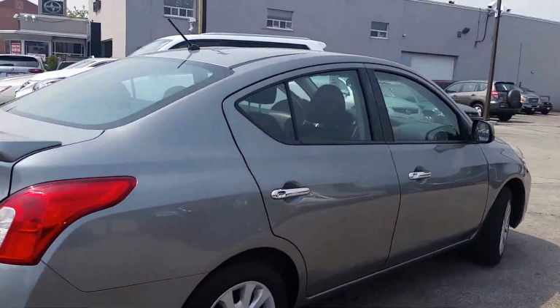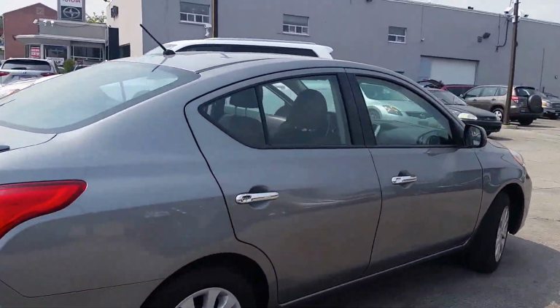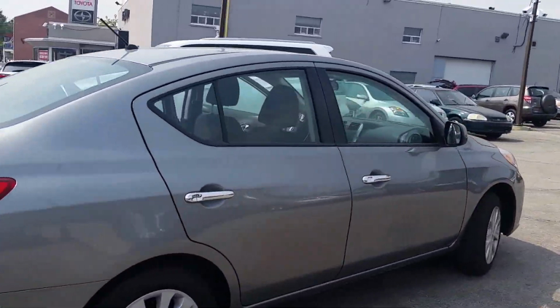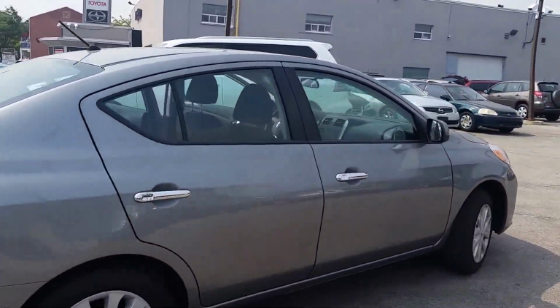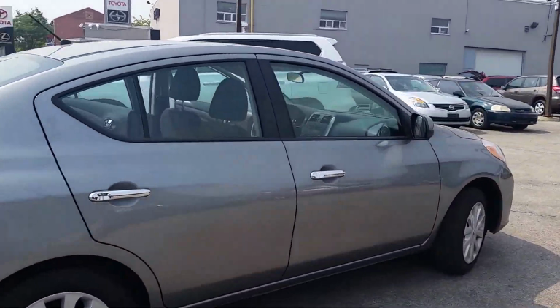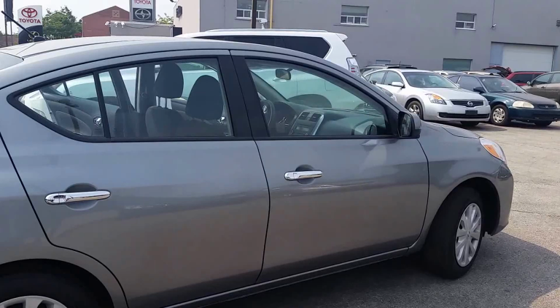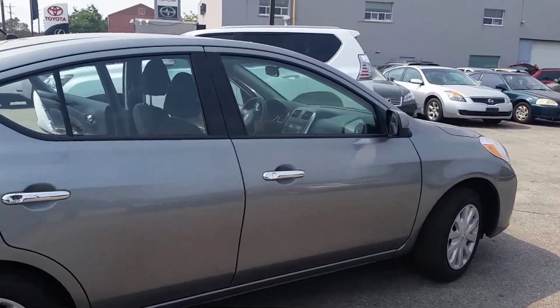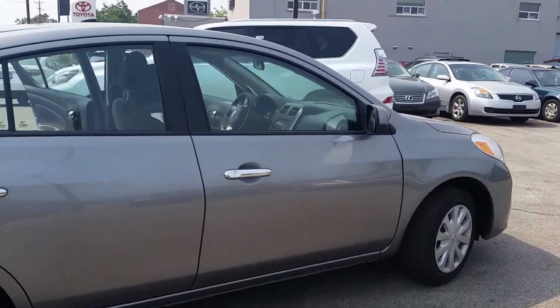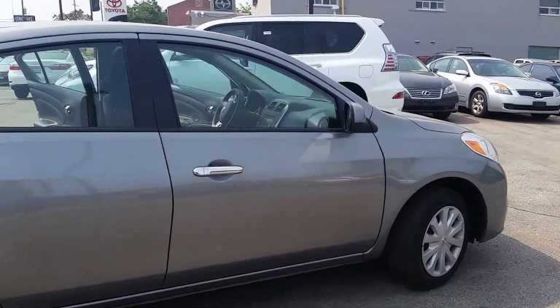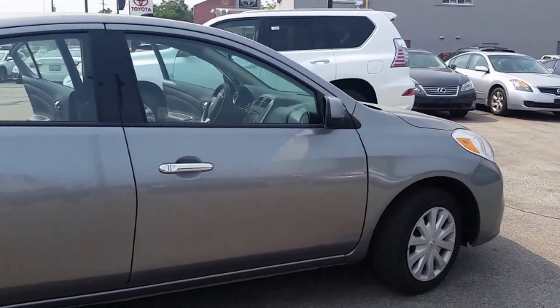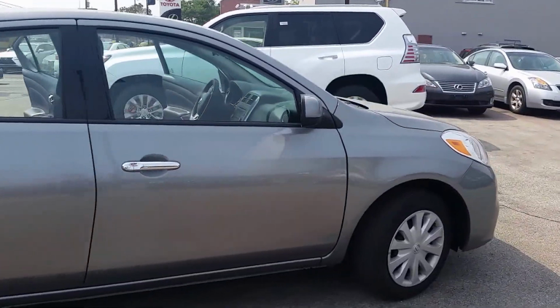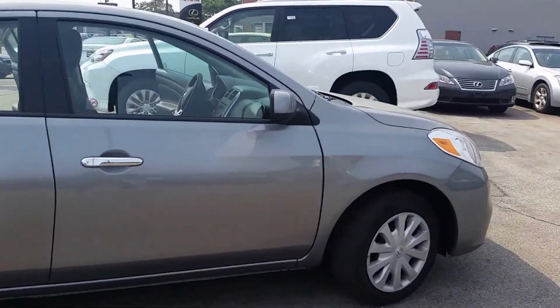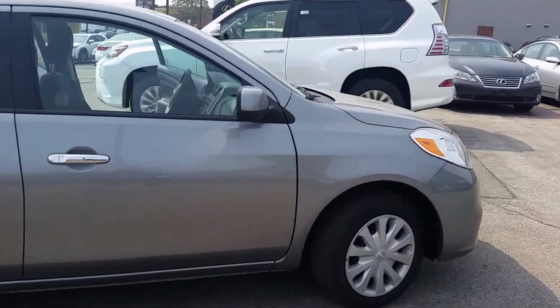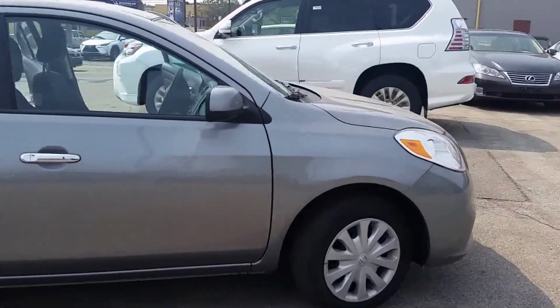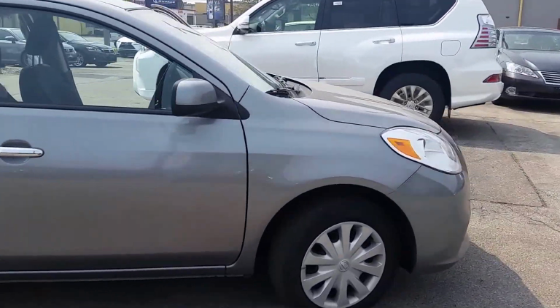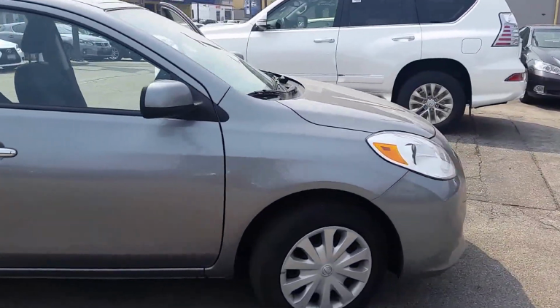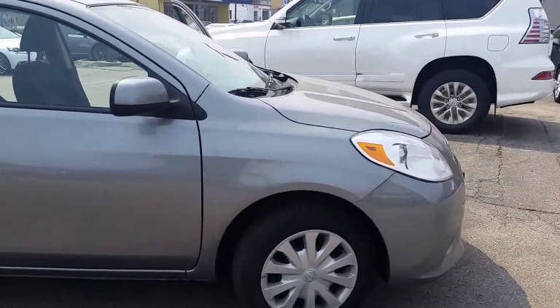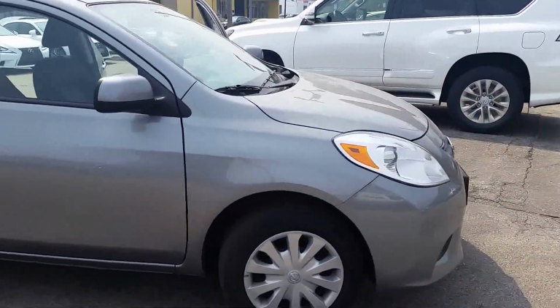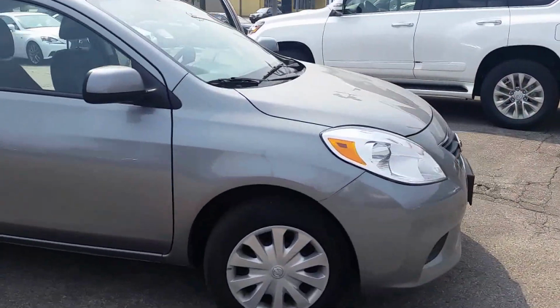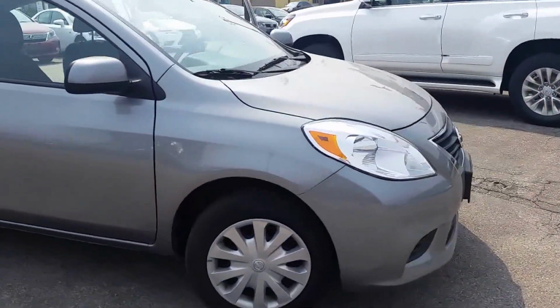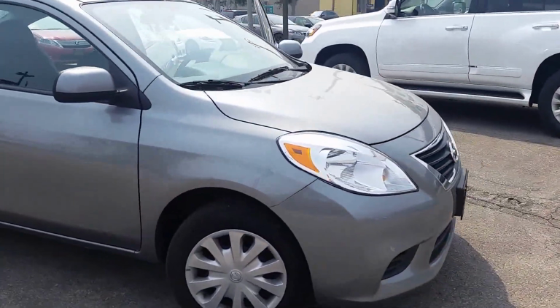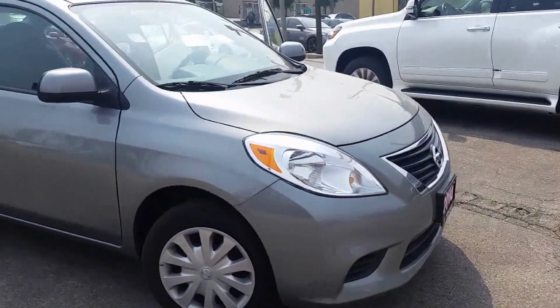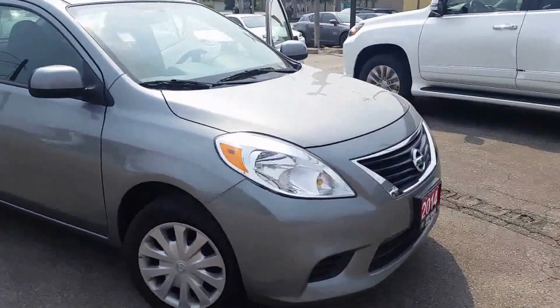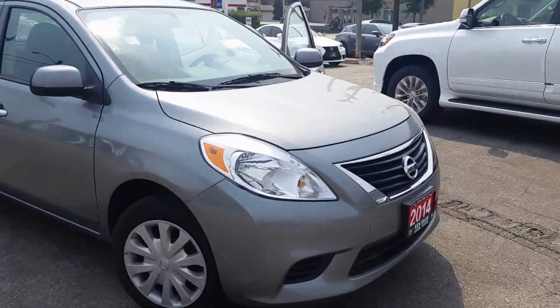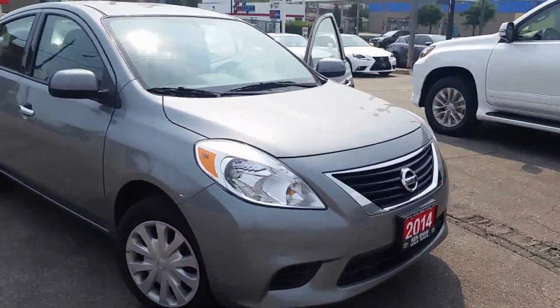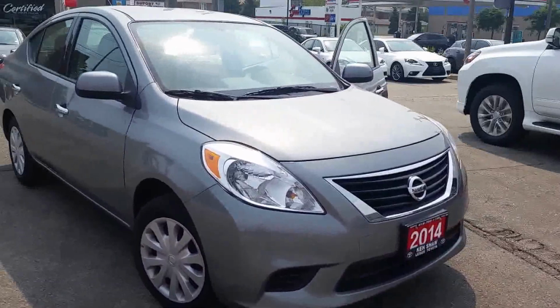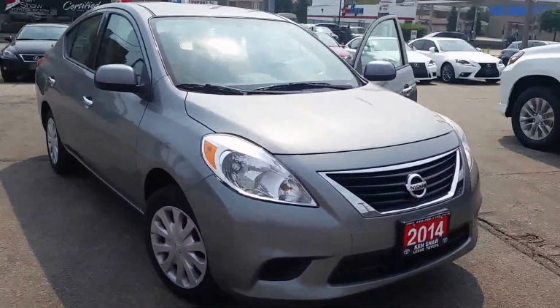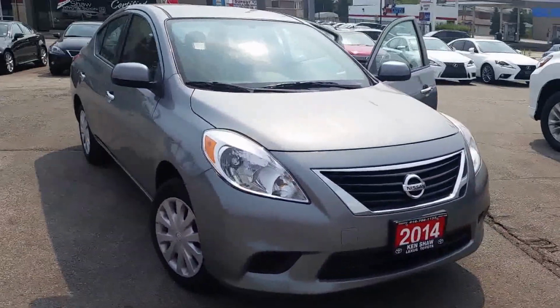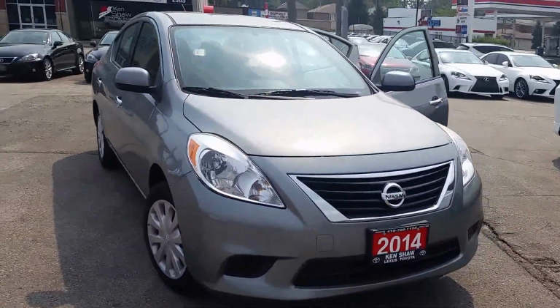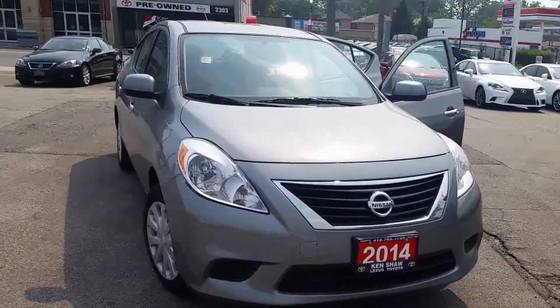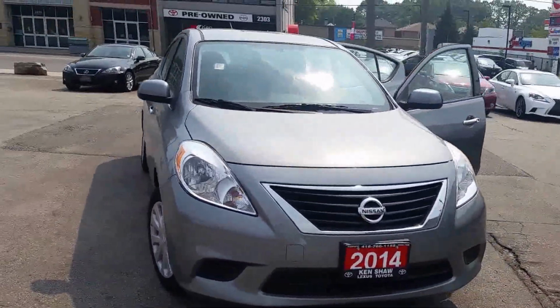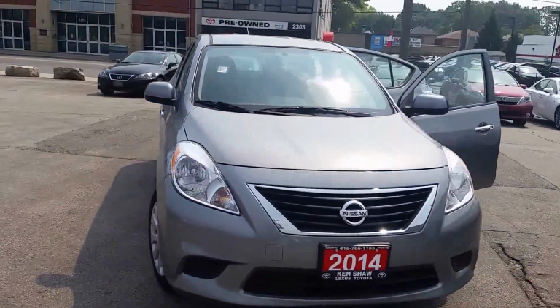If you'd like to come in for a test drive, you can reach me by email or call 416-766-1155 extension 119.